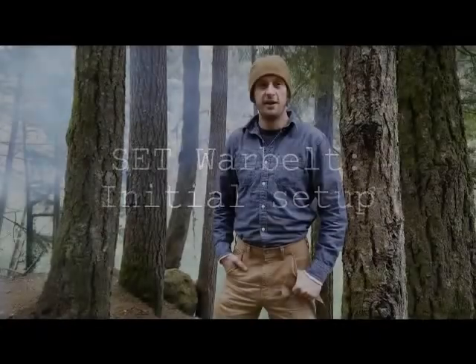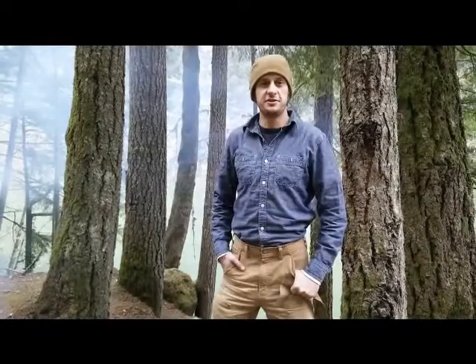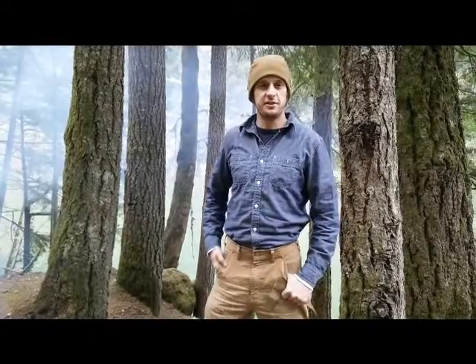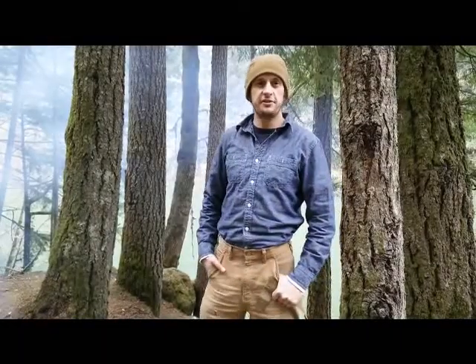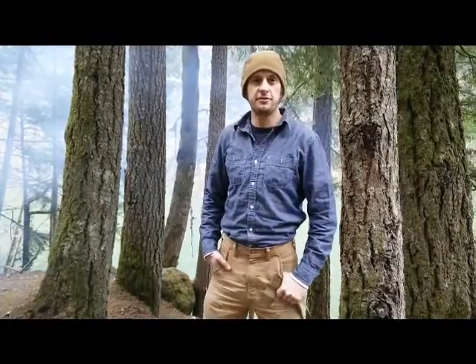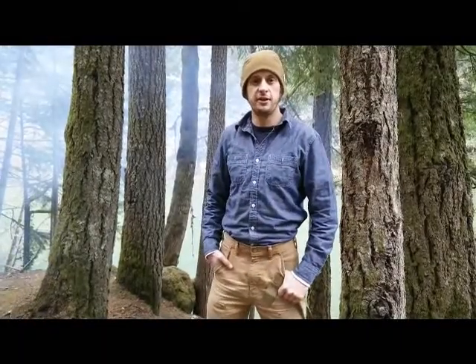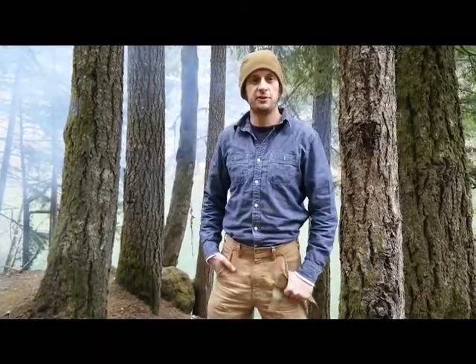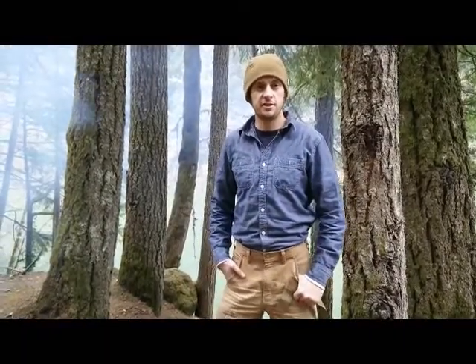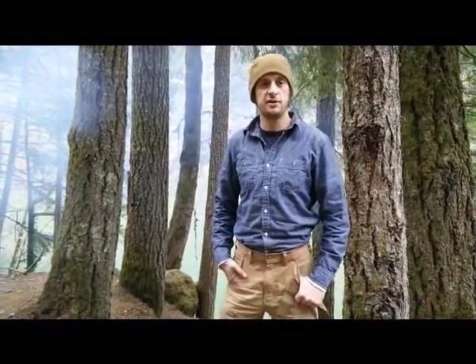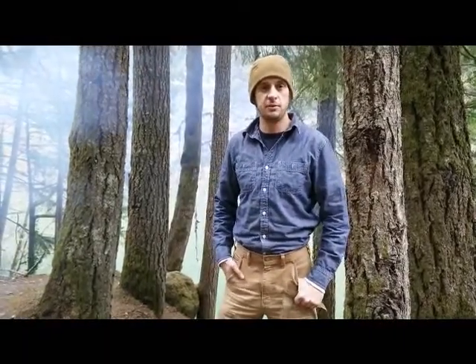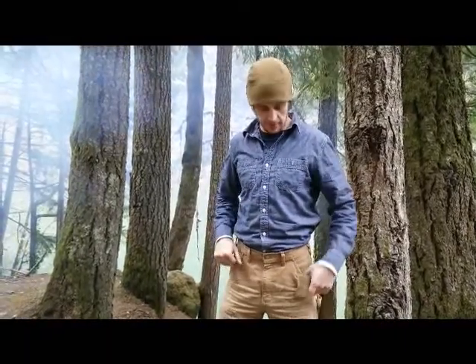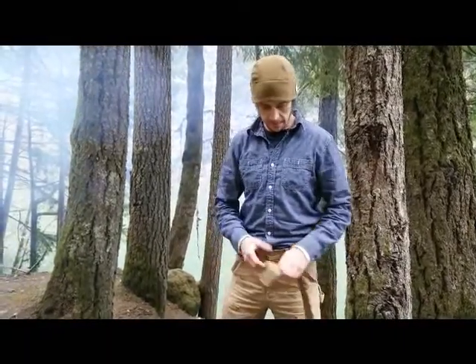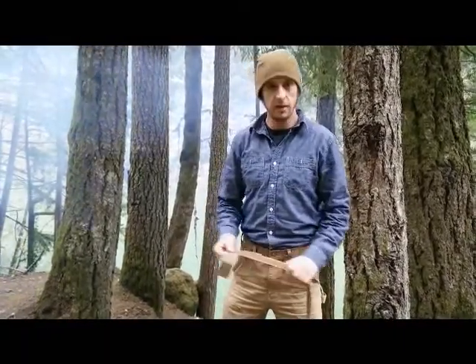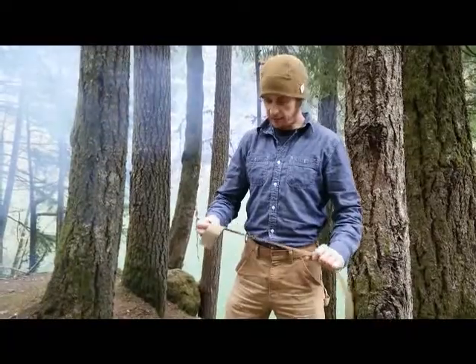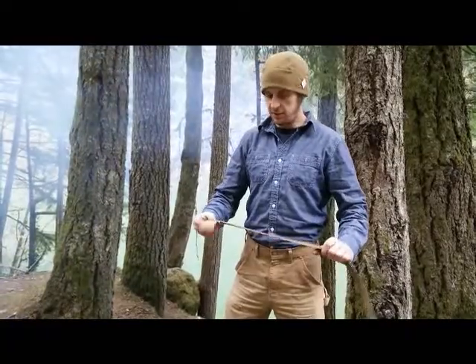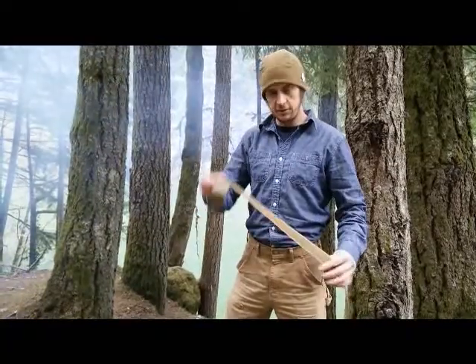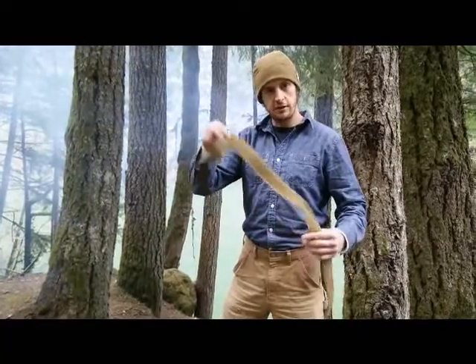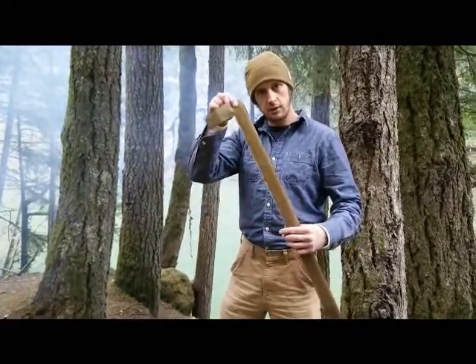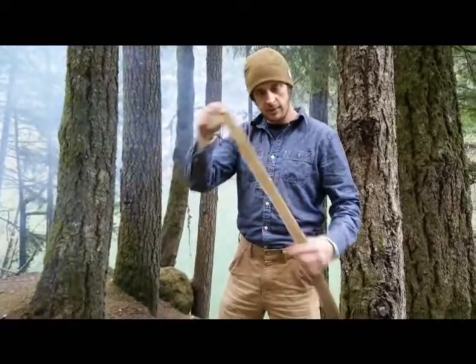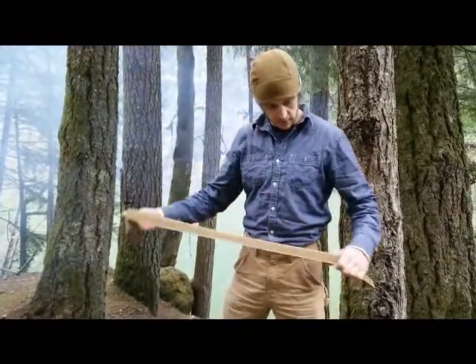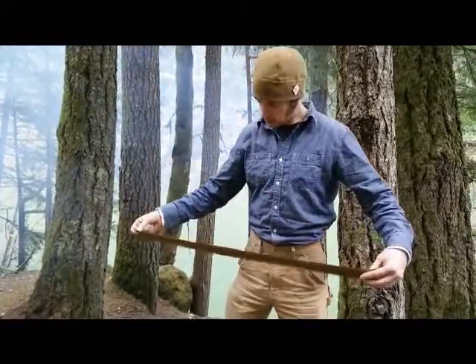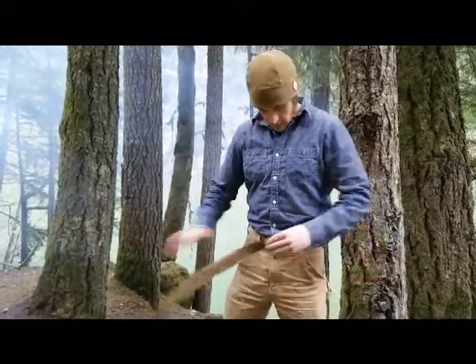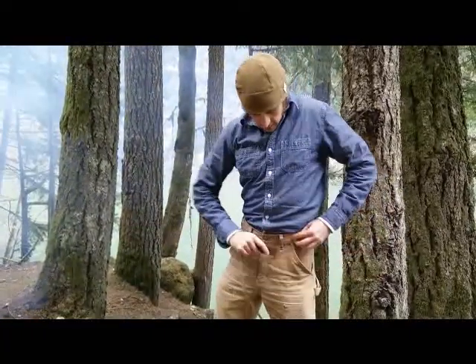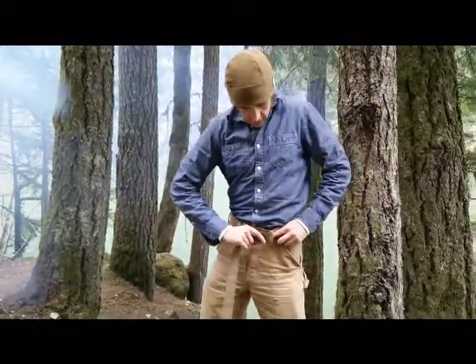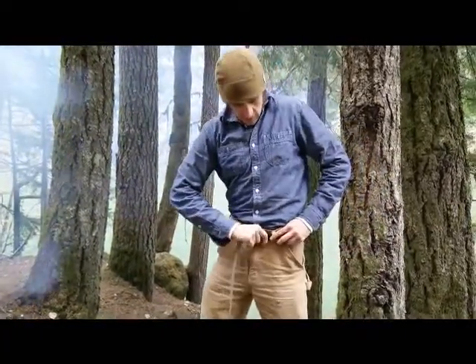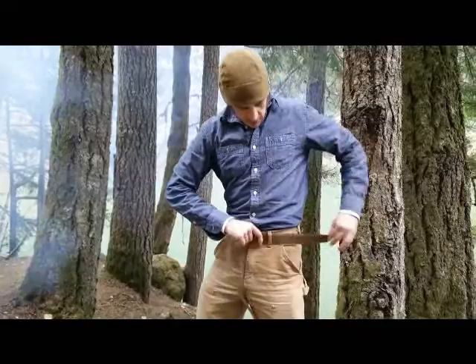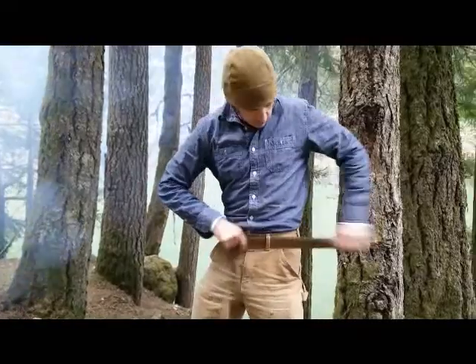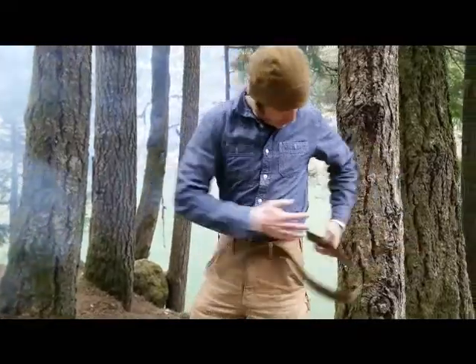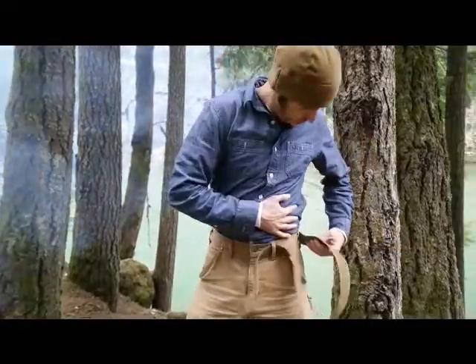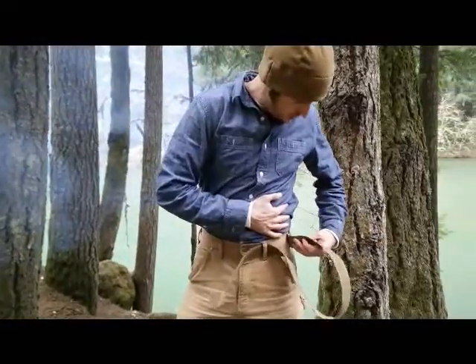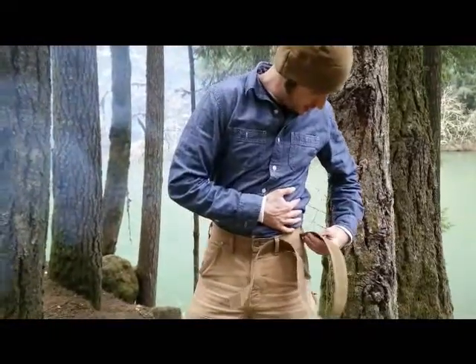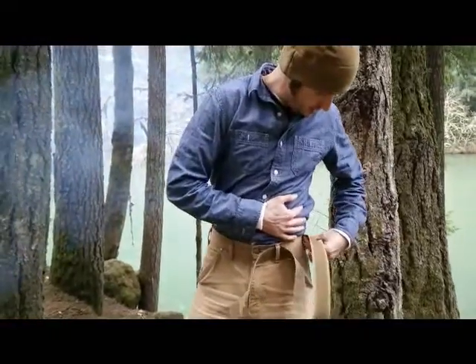Hey, this is Chris at Snake Eater Tactical, and I'm going to show you how to set up your SET War Belt. The first thing you do is take your liner belt and feed it through your belt loops, just like you would any other belt.